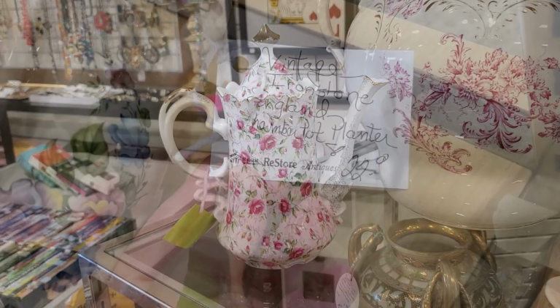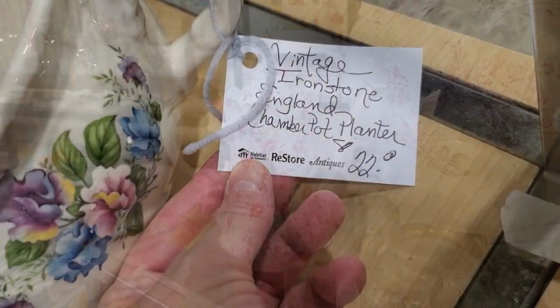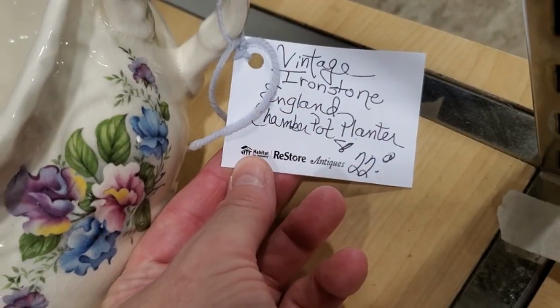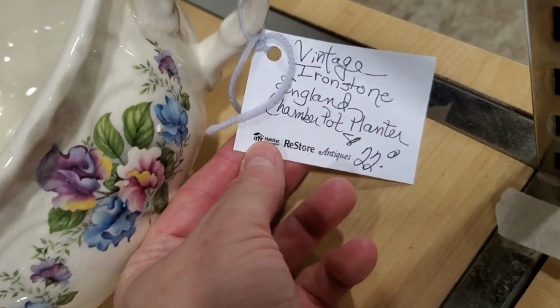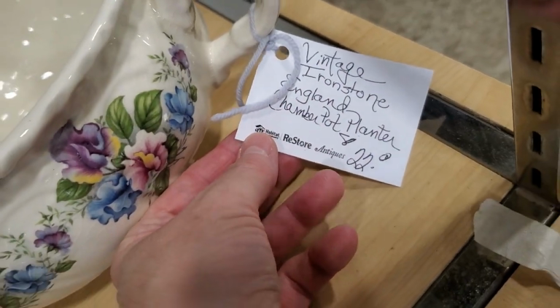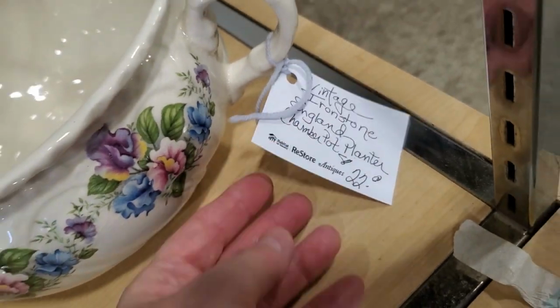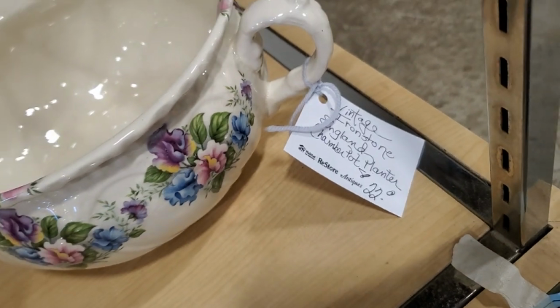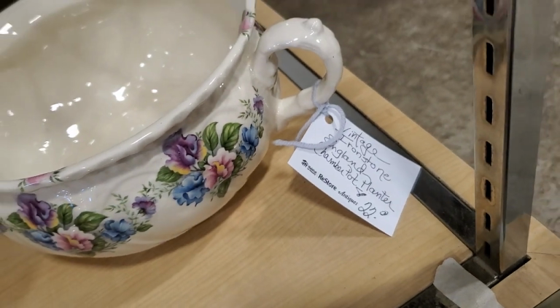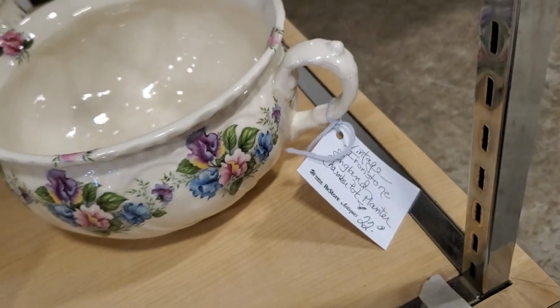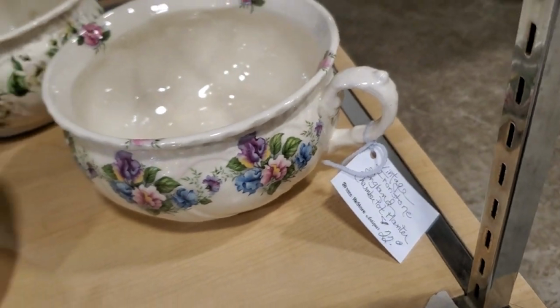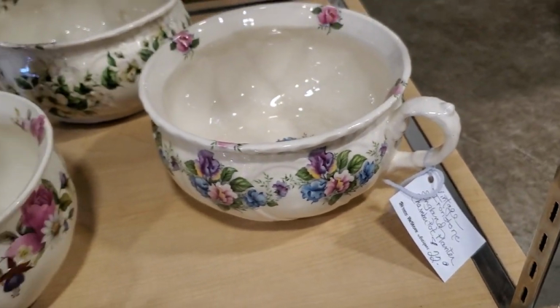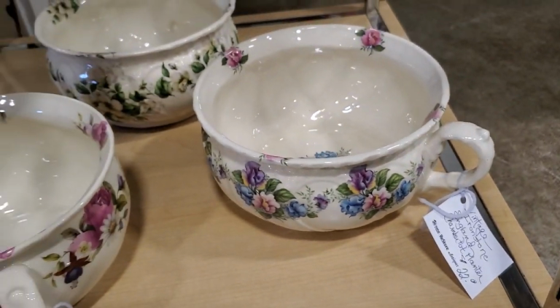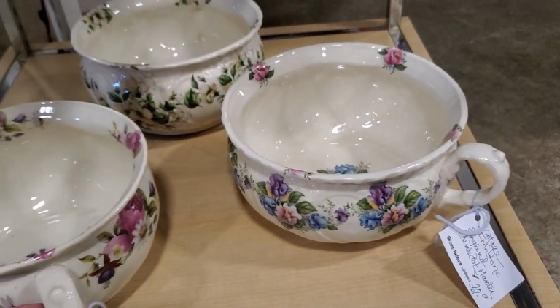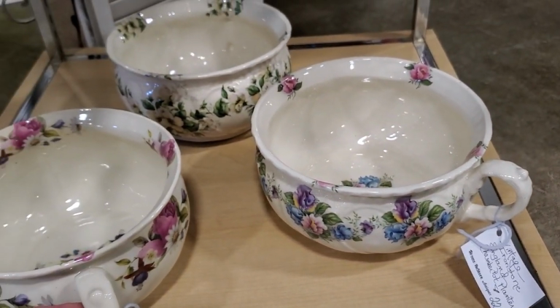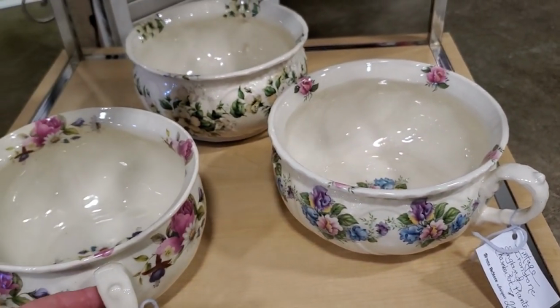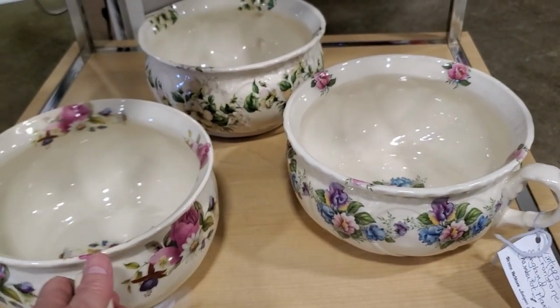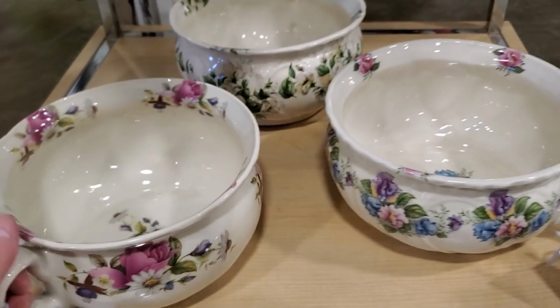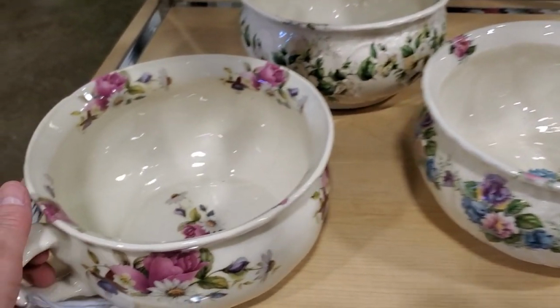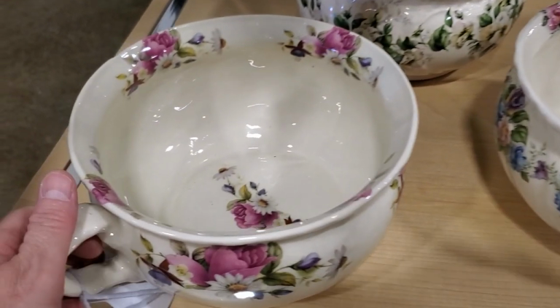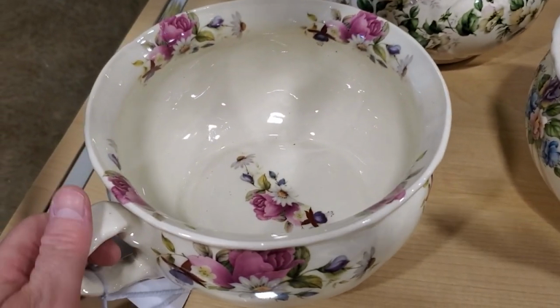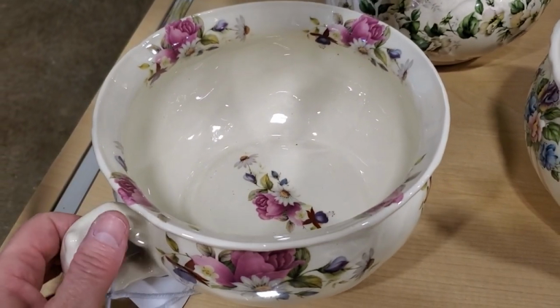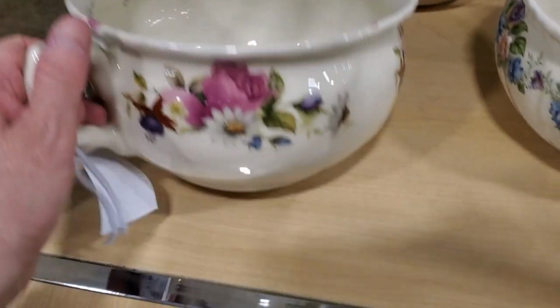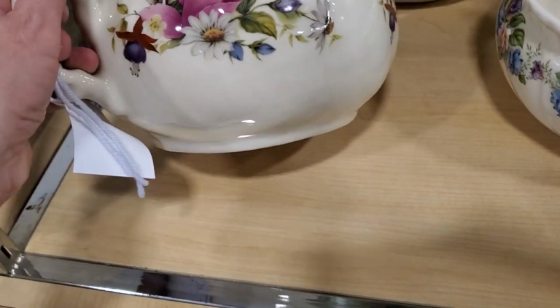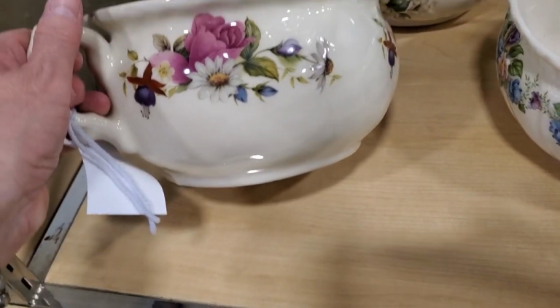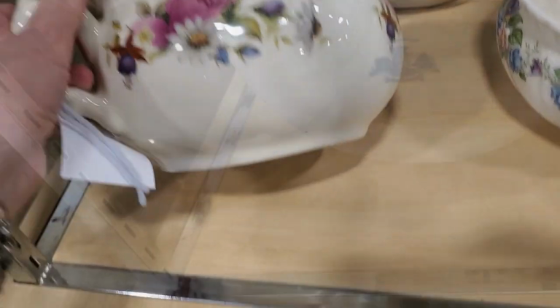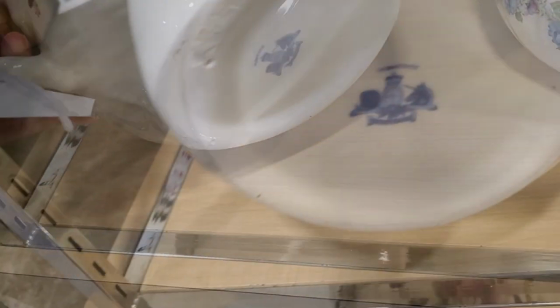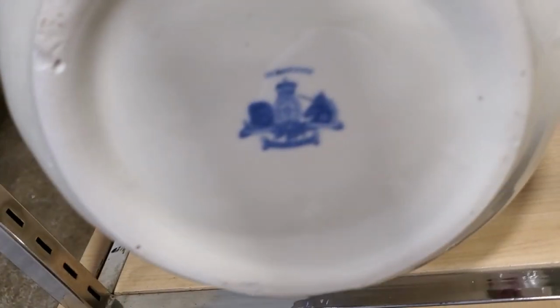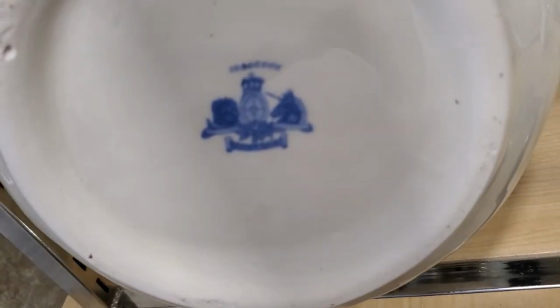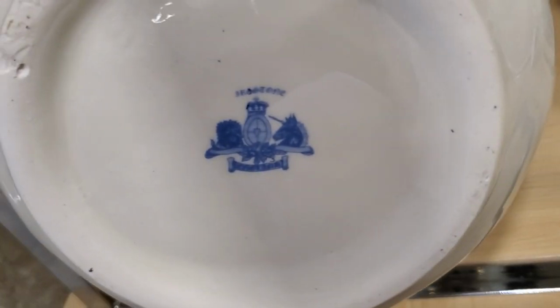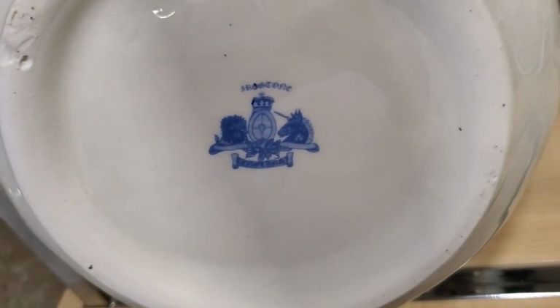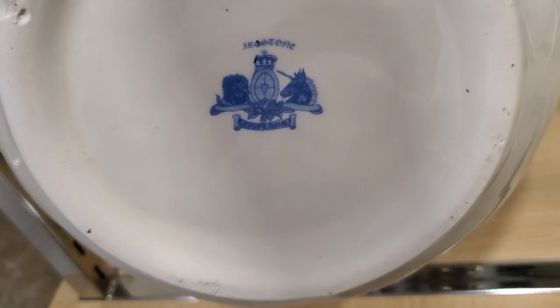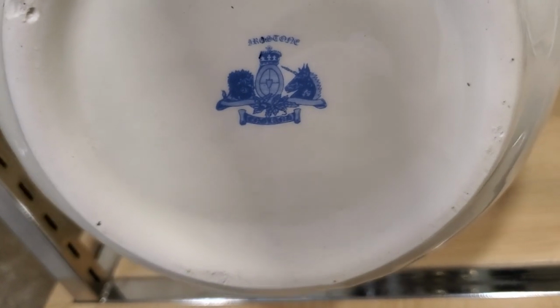And look at this — they're chamber pots. I know, chamber pots. But look — aren't they beautiful? I thought they were so pretty. I guess you could use them as a planter — but I thought they were beautiful.